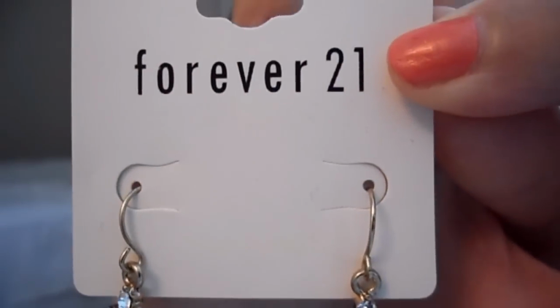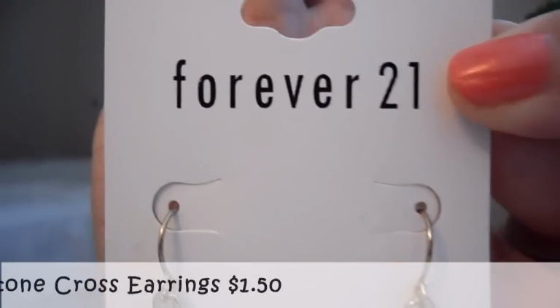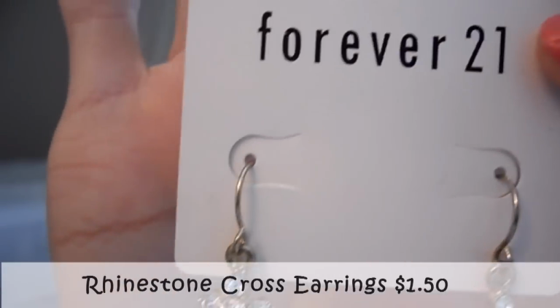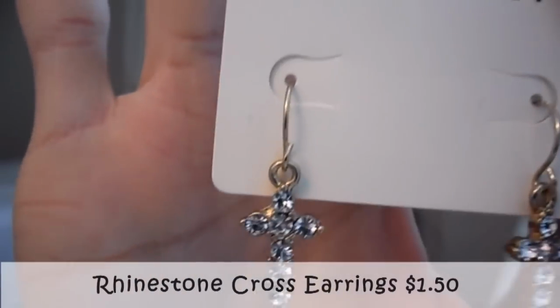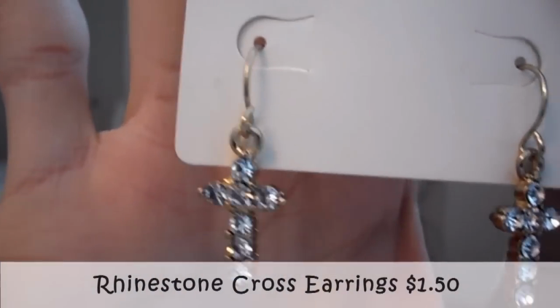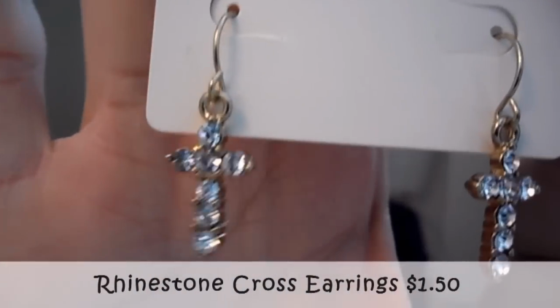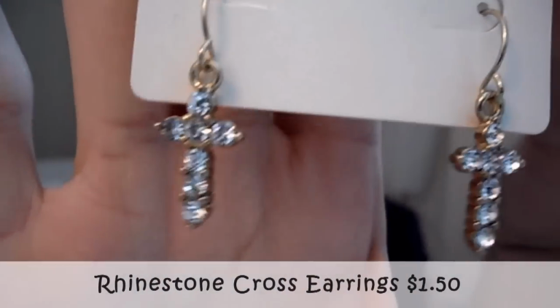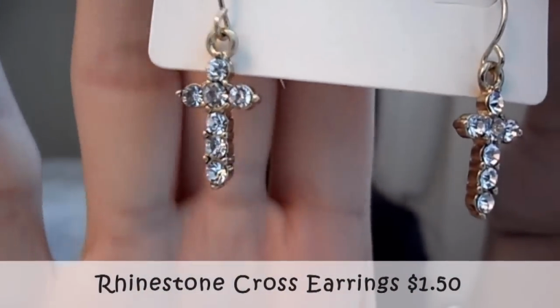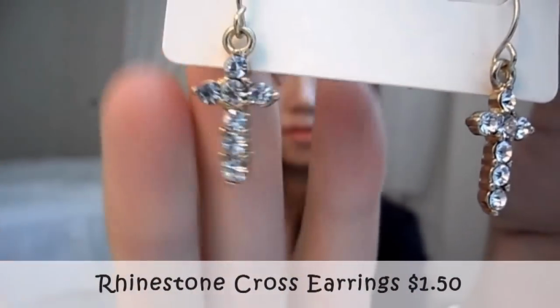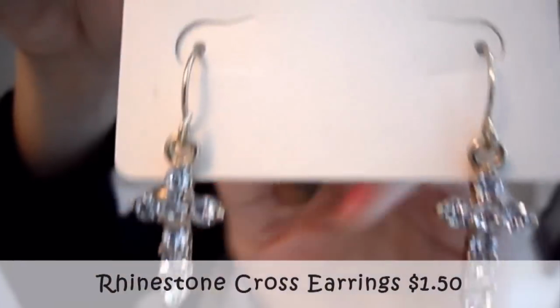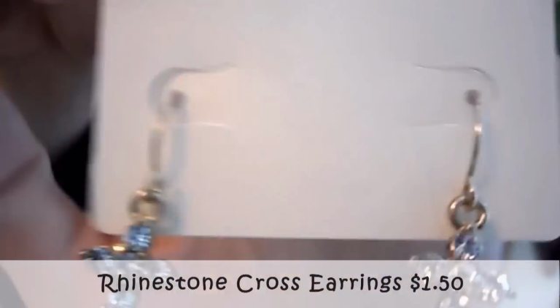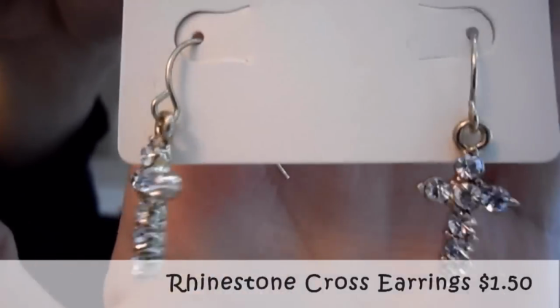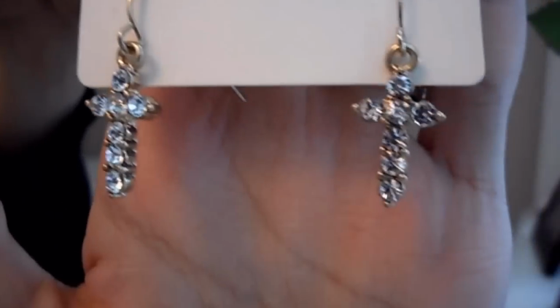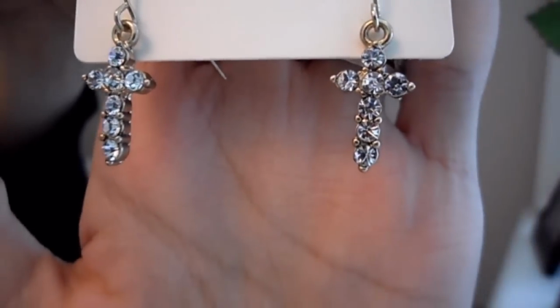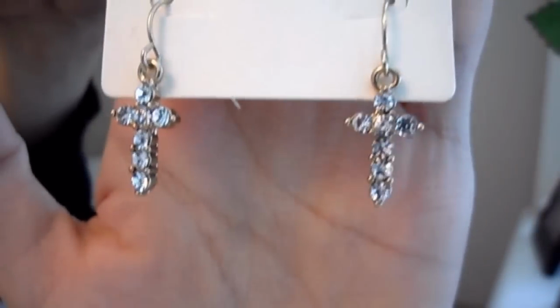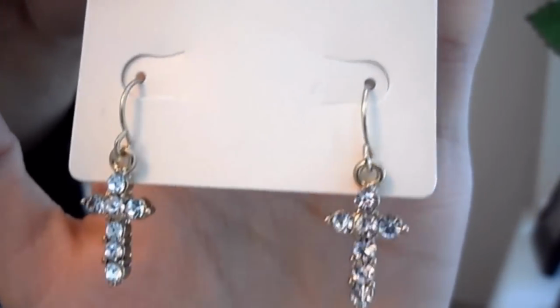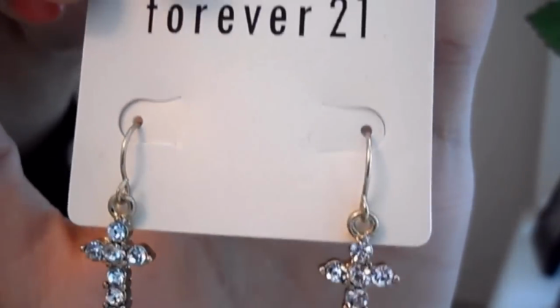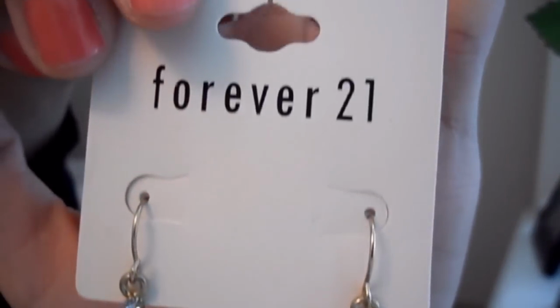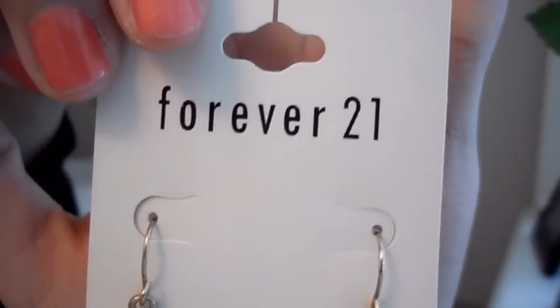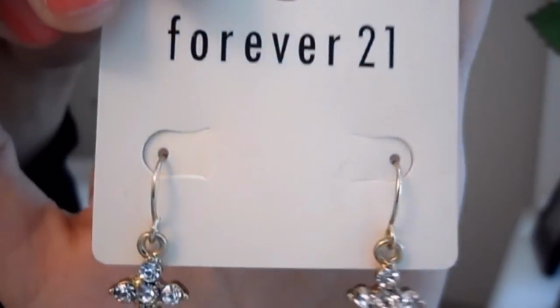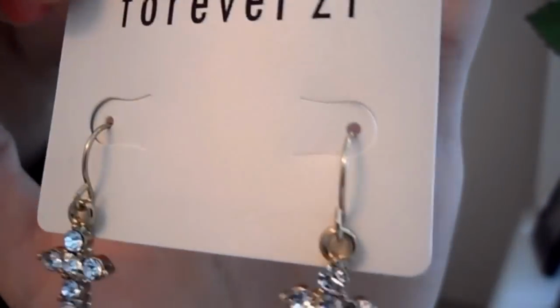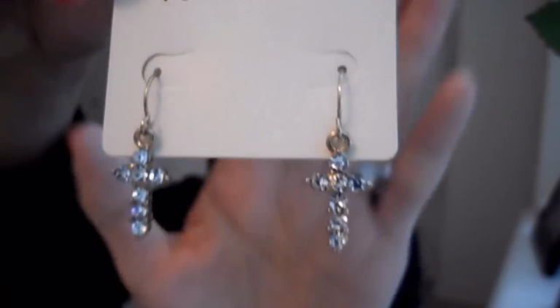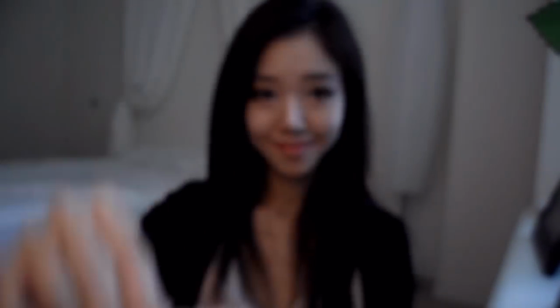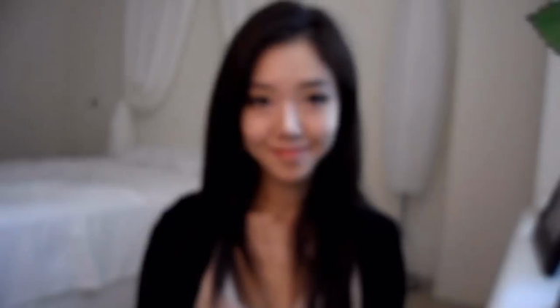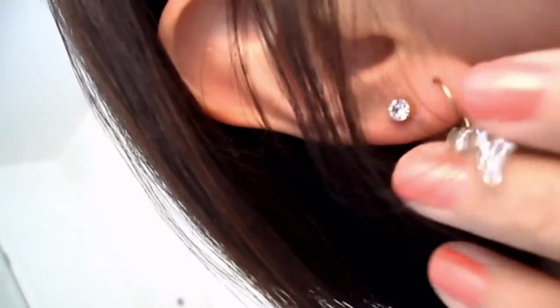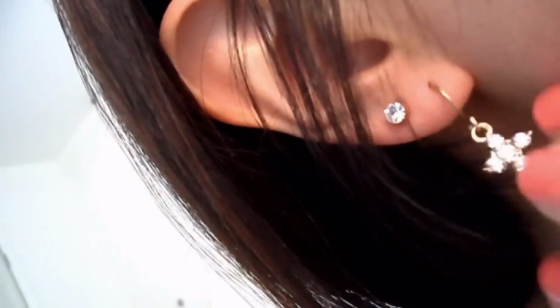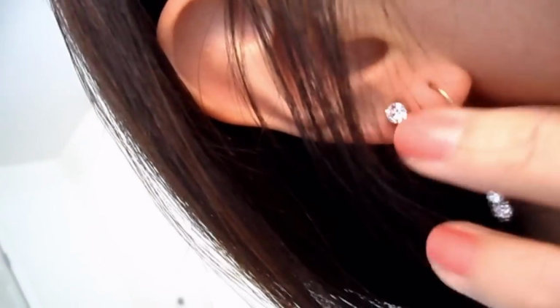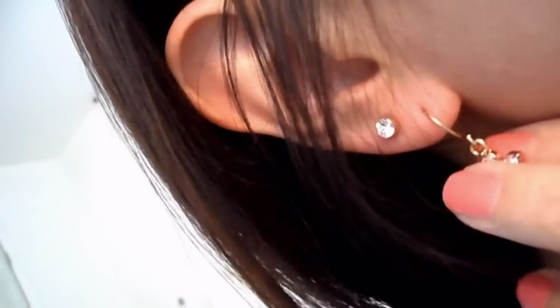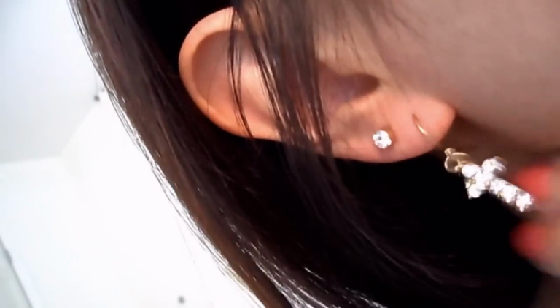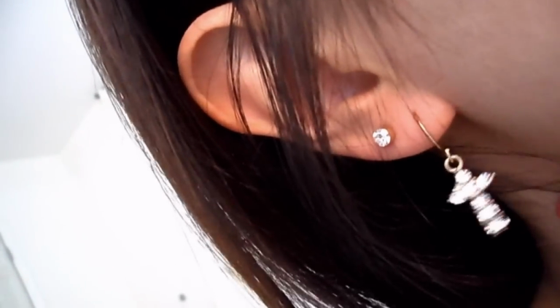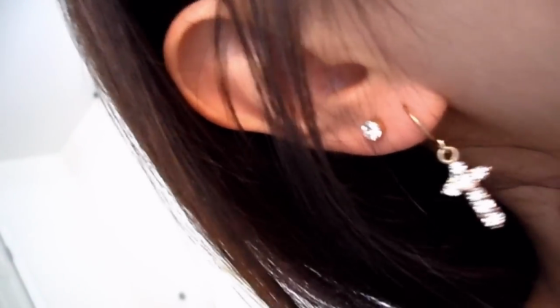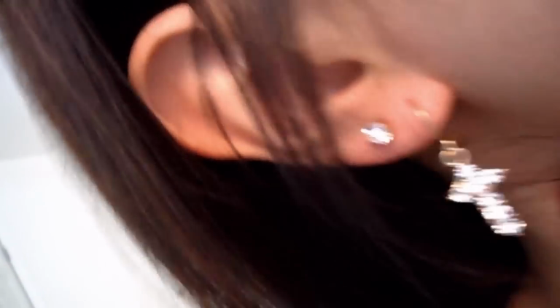The second one is these rhinestone cross earrings. I love cross earrings — whenever I see them, I end up buying them. And this is only $1.50. It also has fish hook backs, which I like.